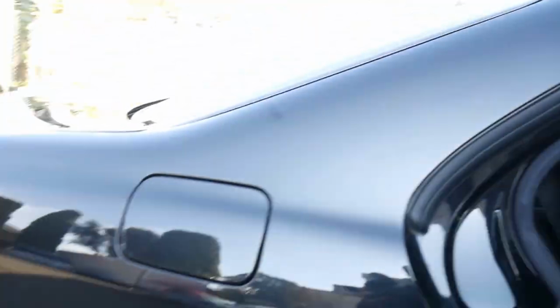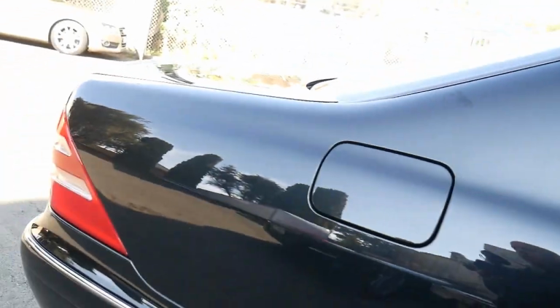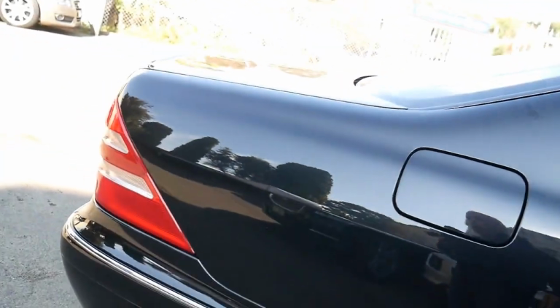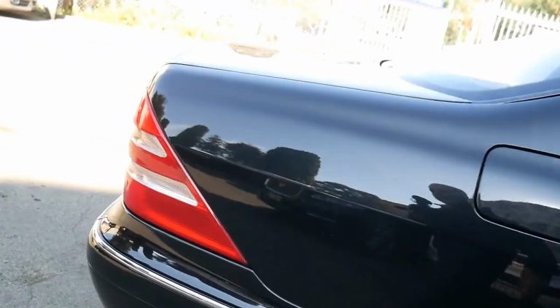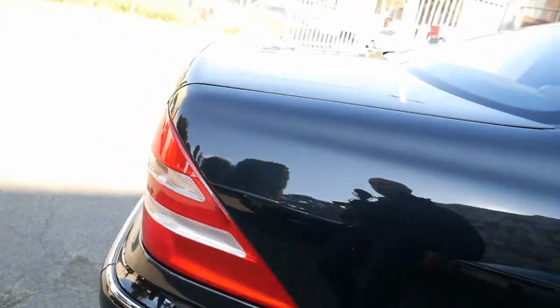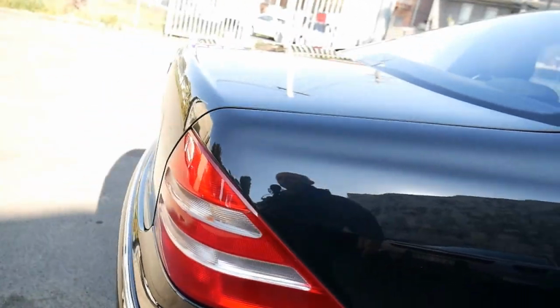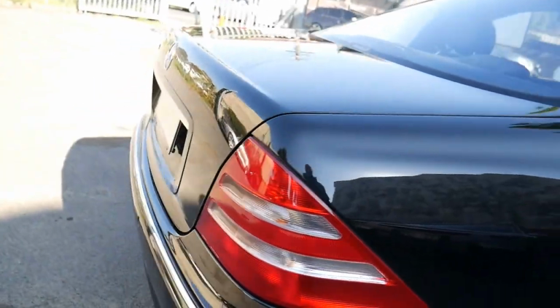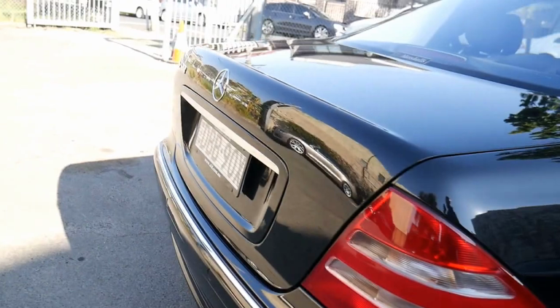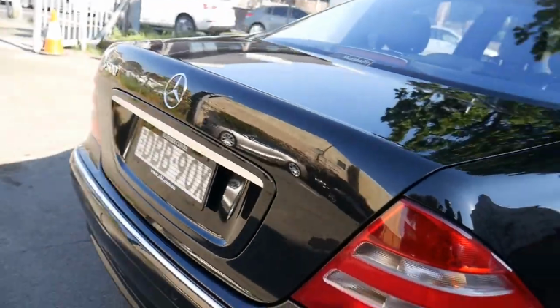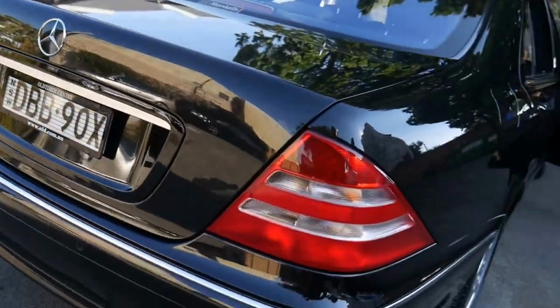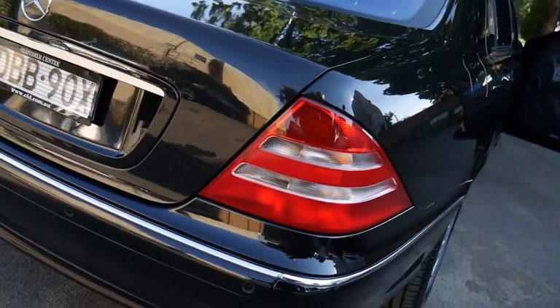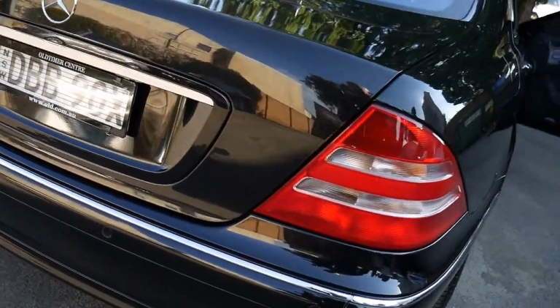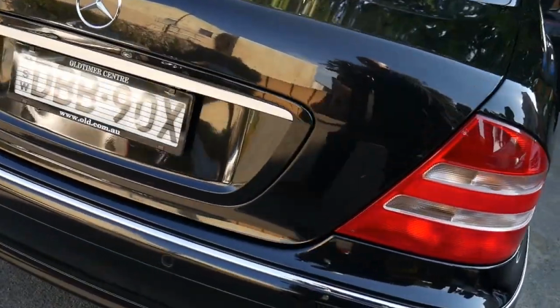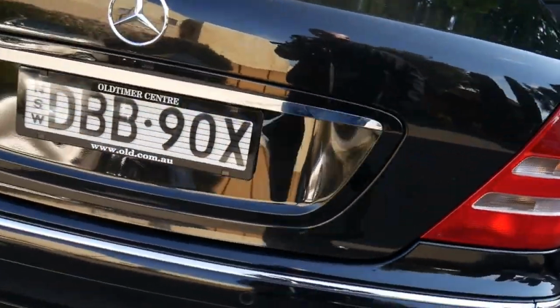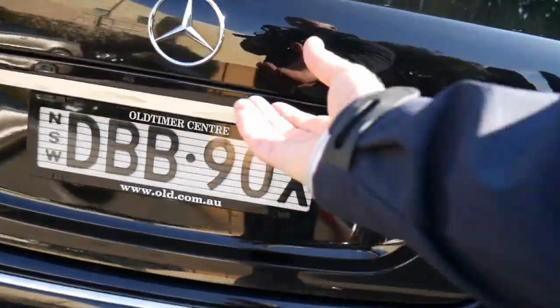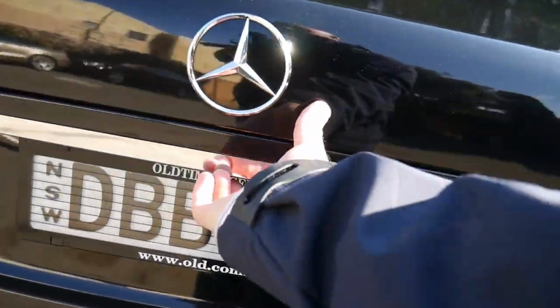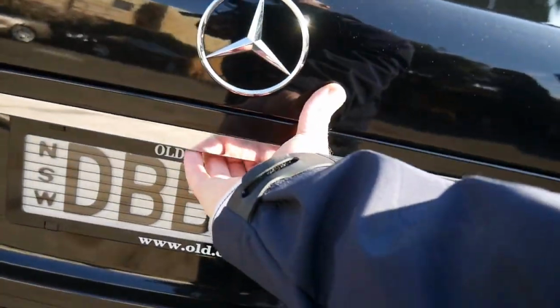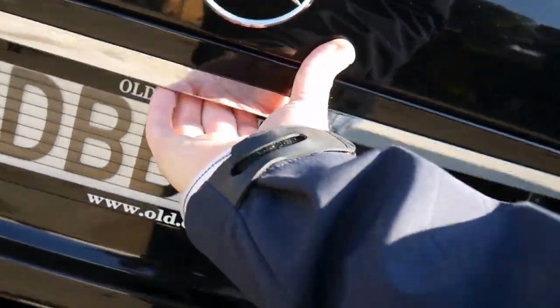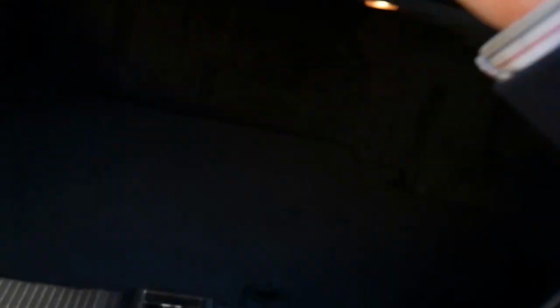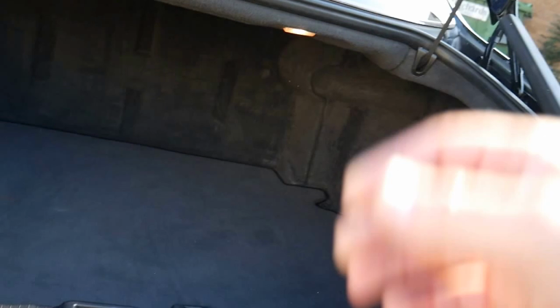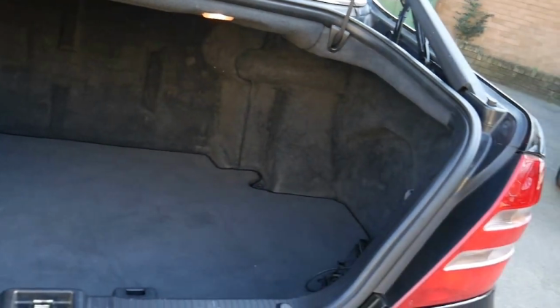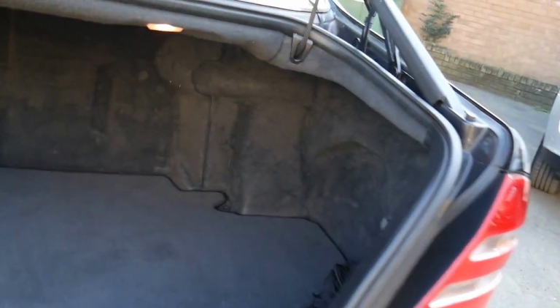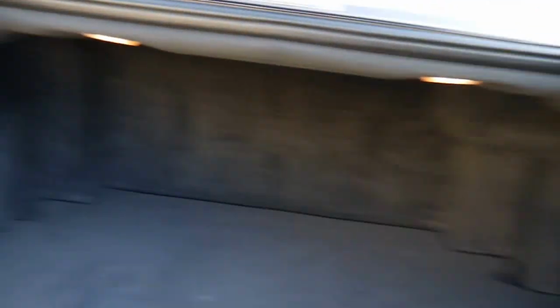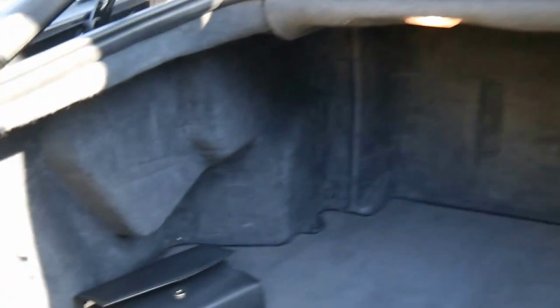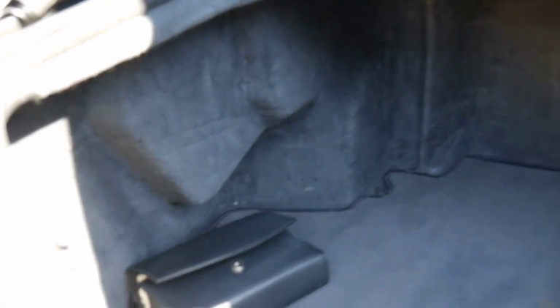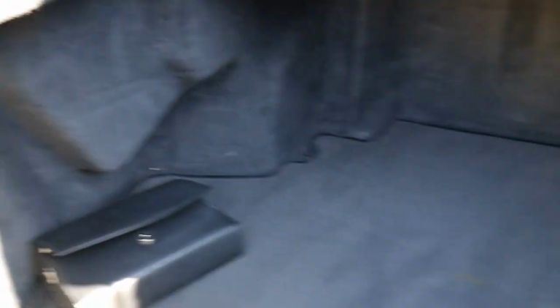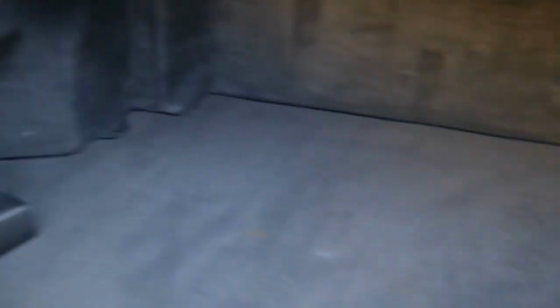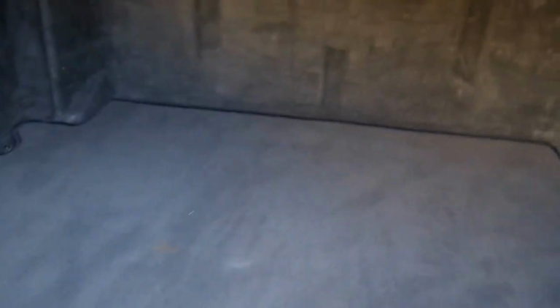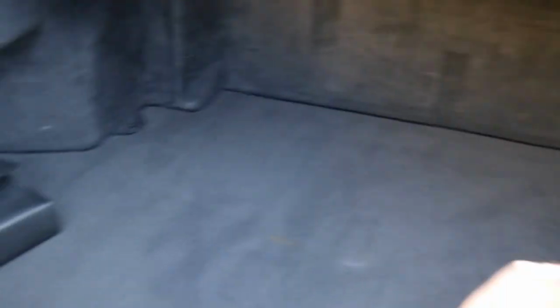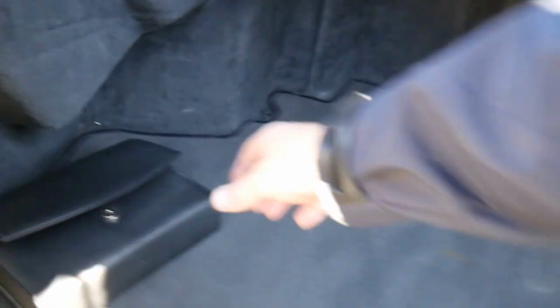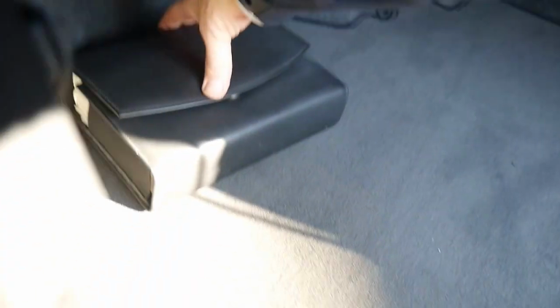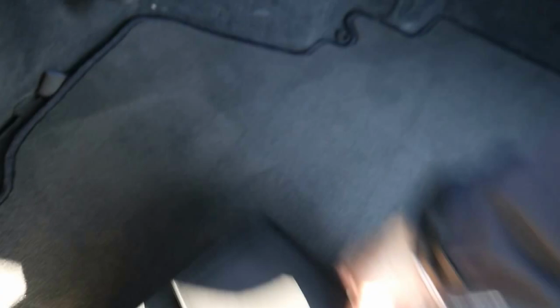So black on black, long wheelbase. This series was a very popular shape. It has navigation and Bluetooth compatibility. You can see it's got the logbooks — everything's intact with this car.